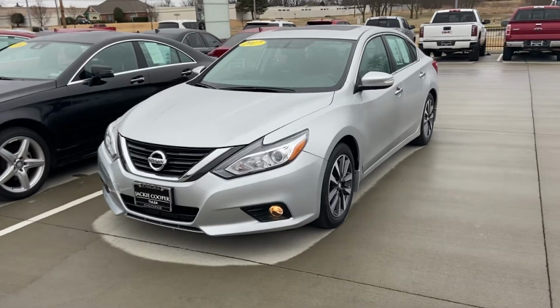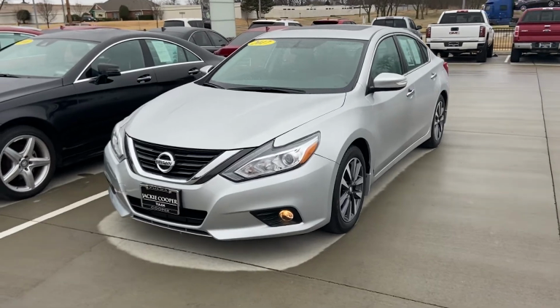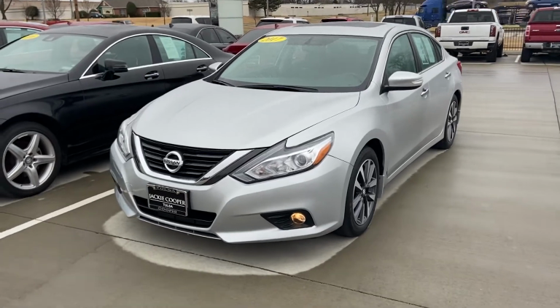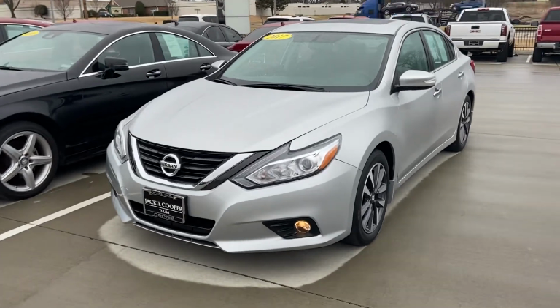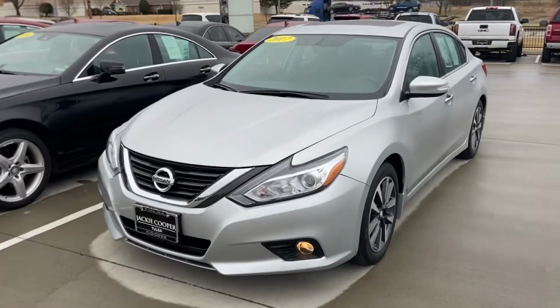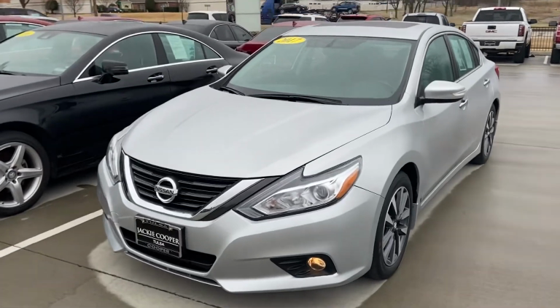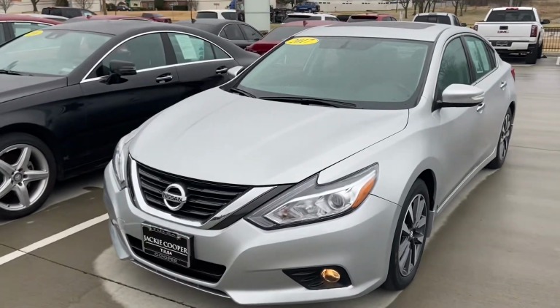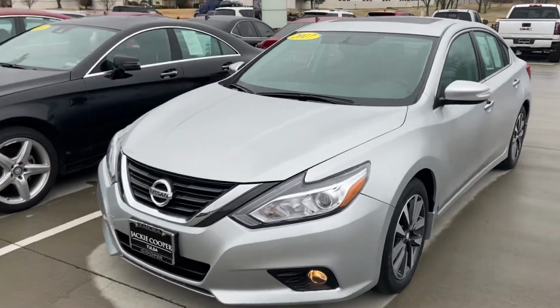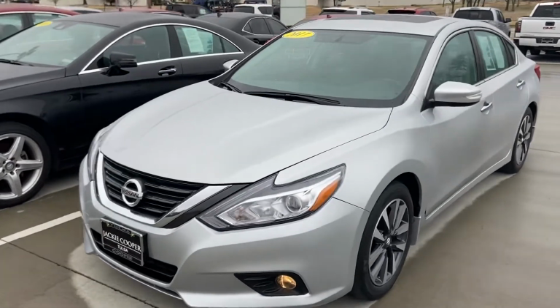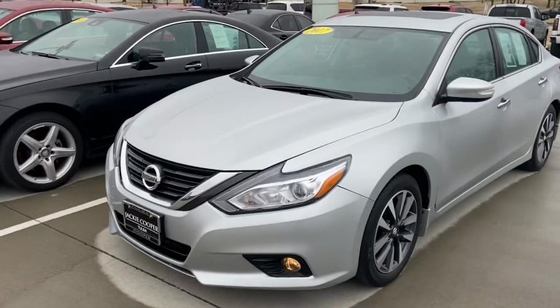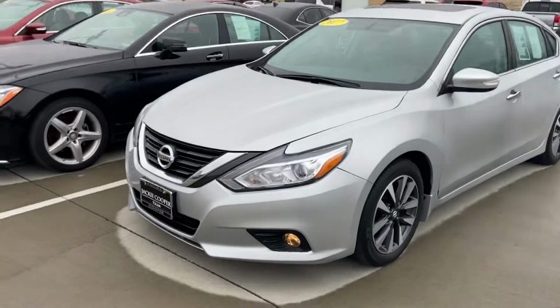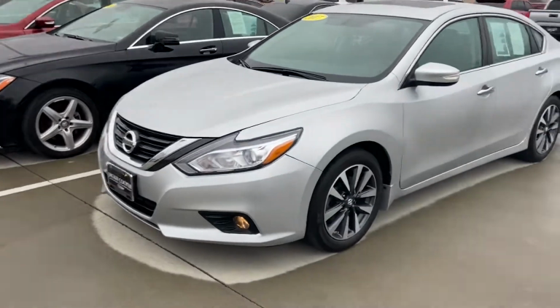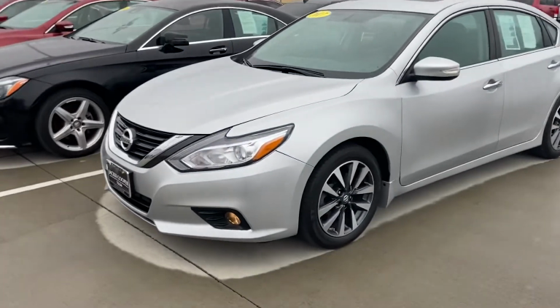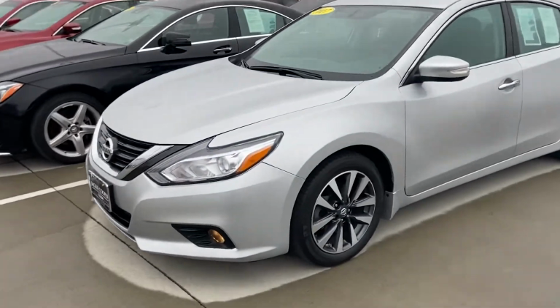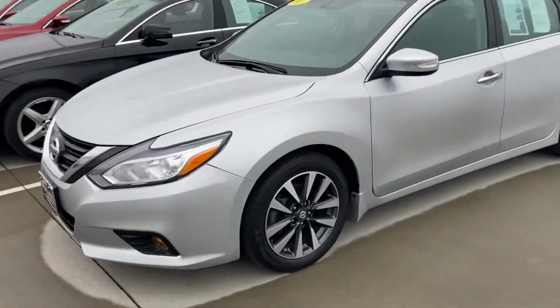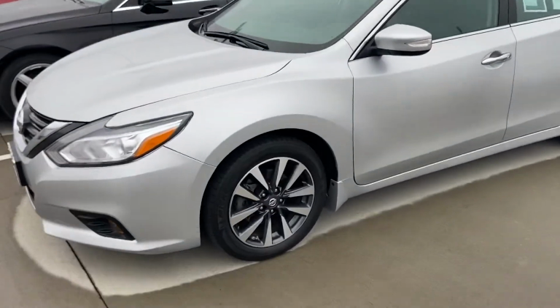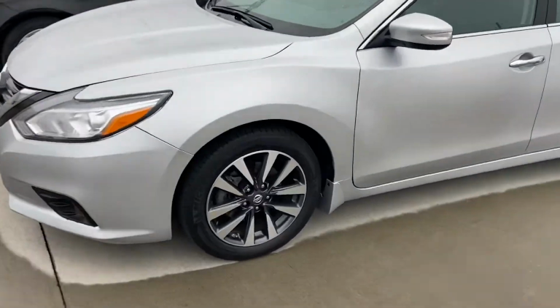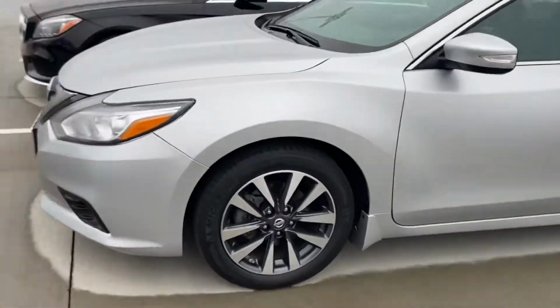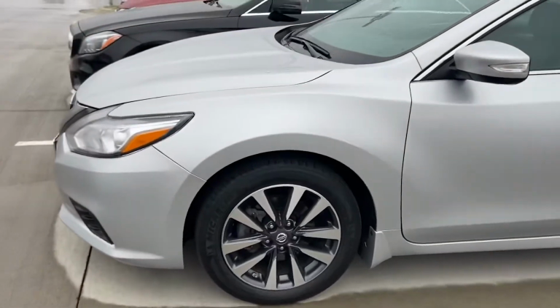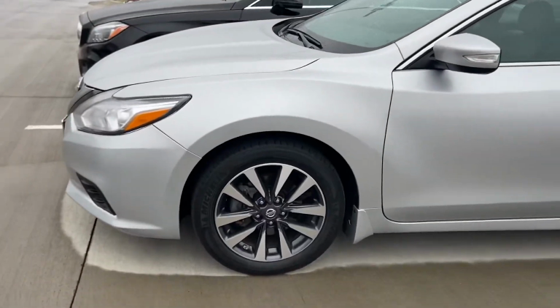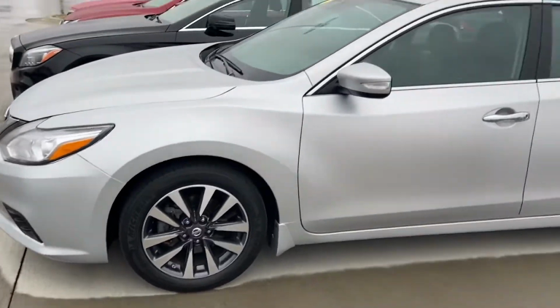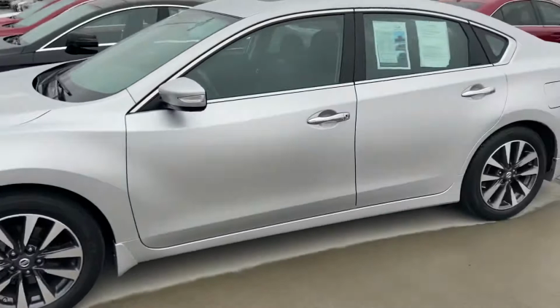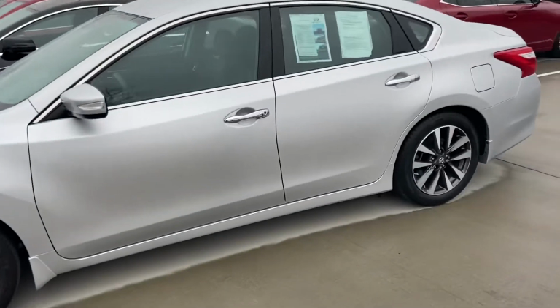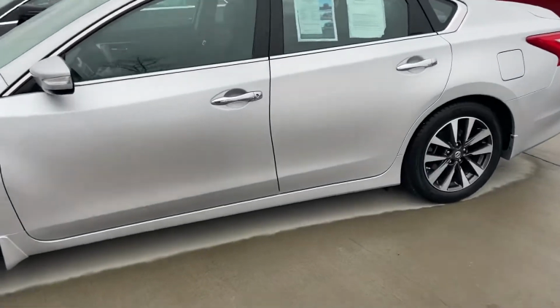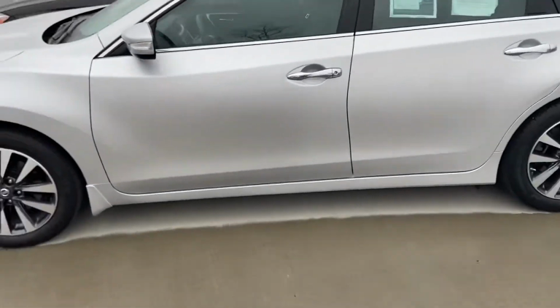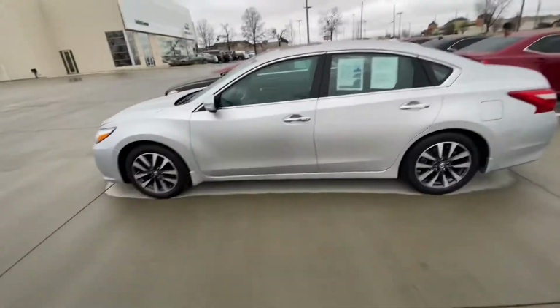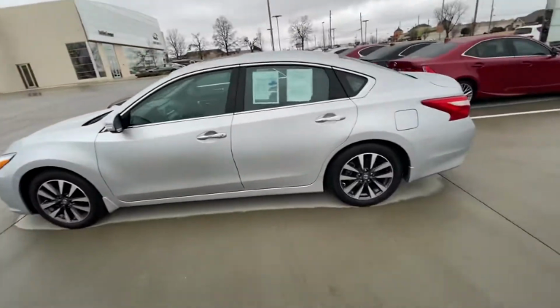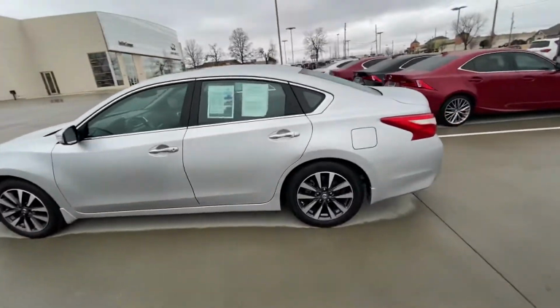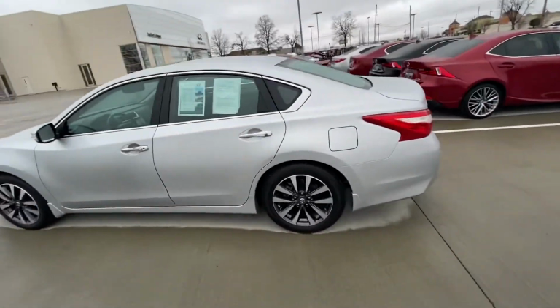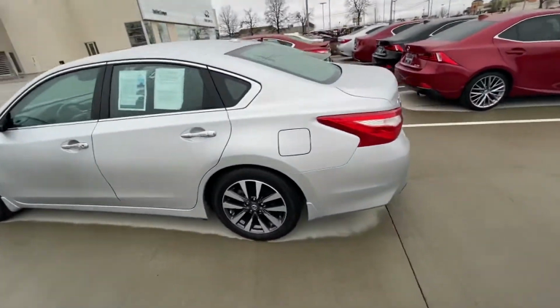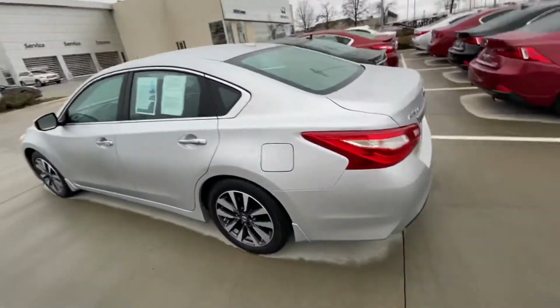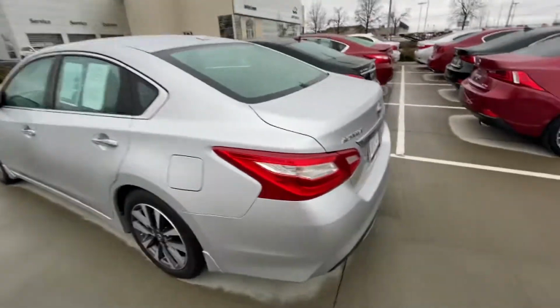This is Connor over at Jackie Cooper. Here's our 2017 Nissan Altima — vehicle's in awesome condition. It has the kind of two-tone alloy wheels, and I'm not seeing any blemishes in the paint. It does come with remote start.